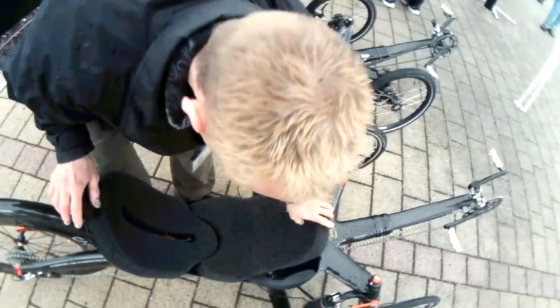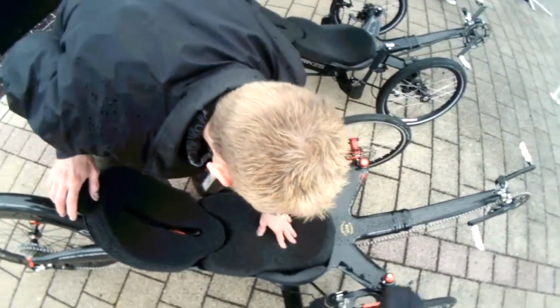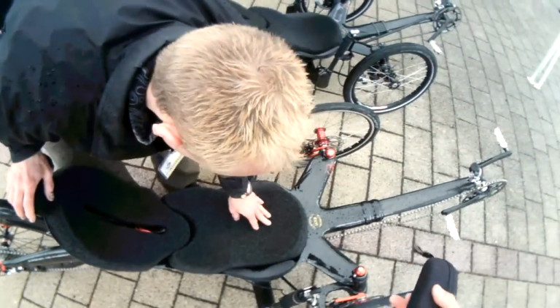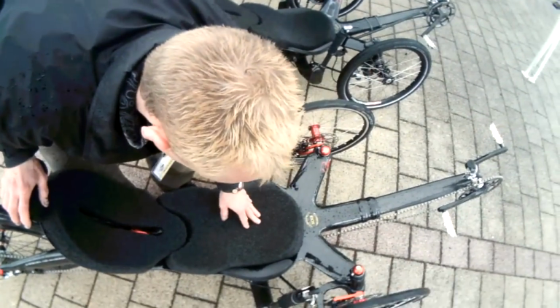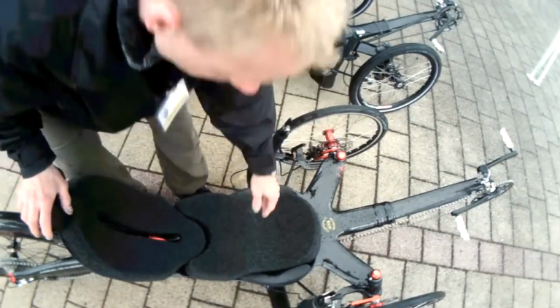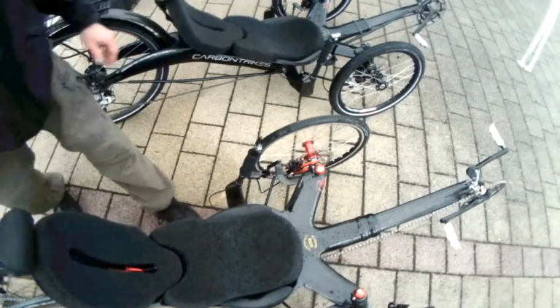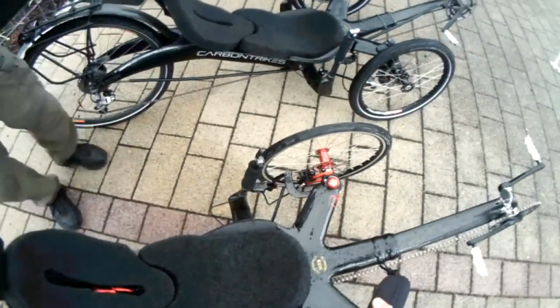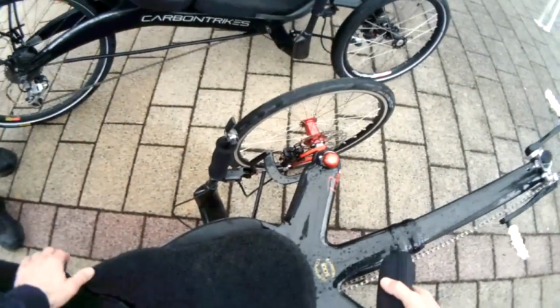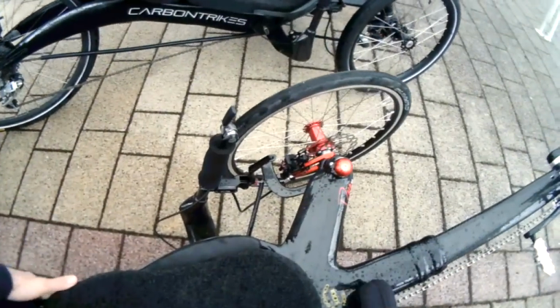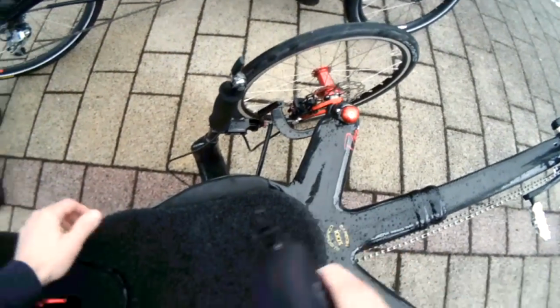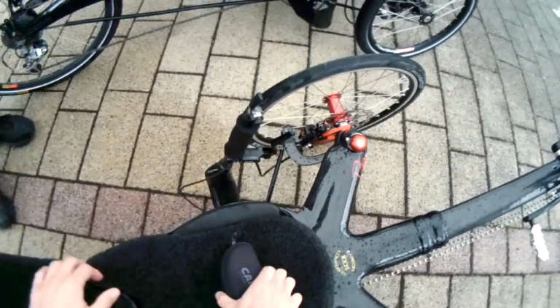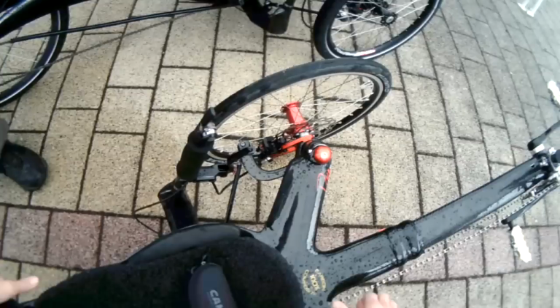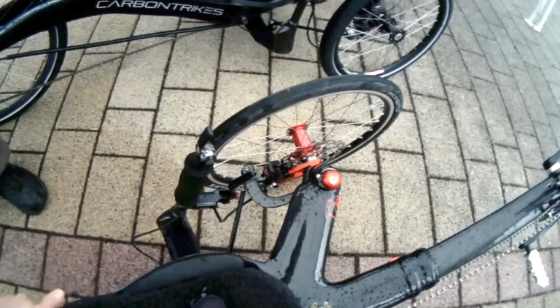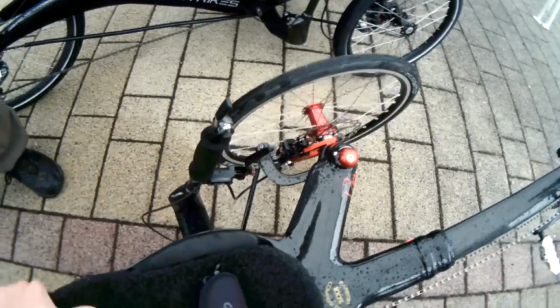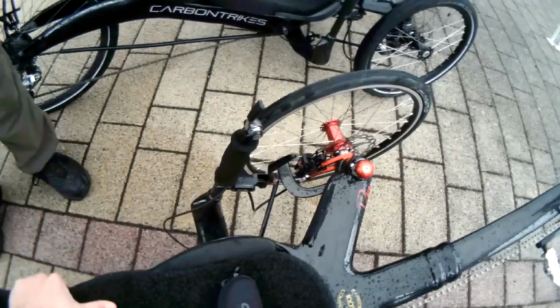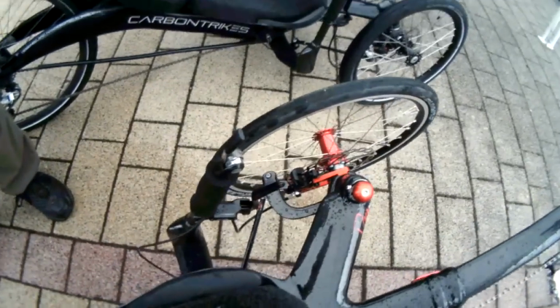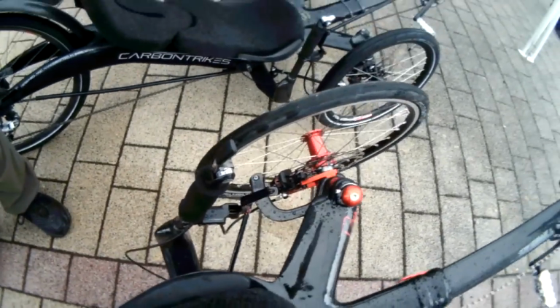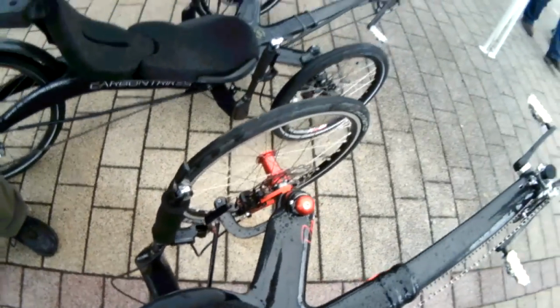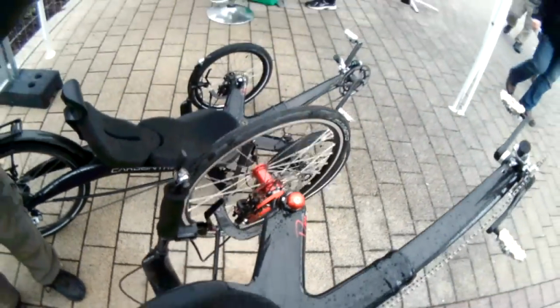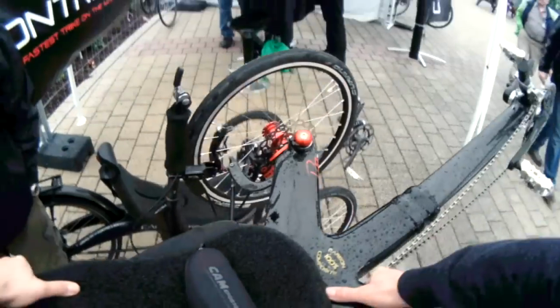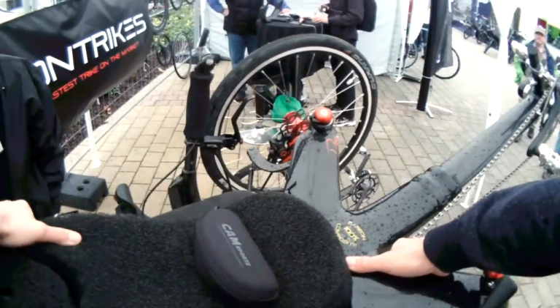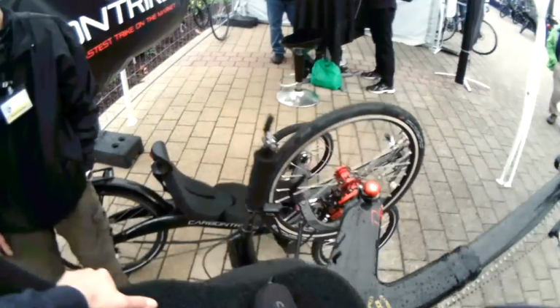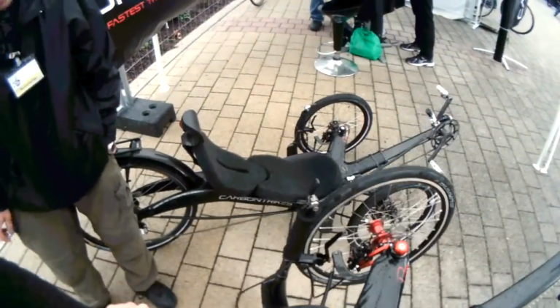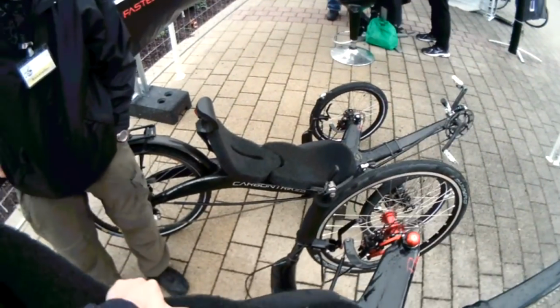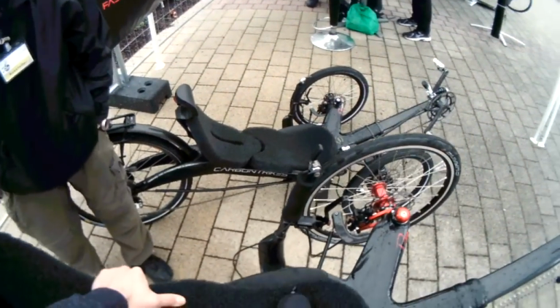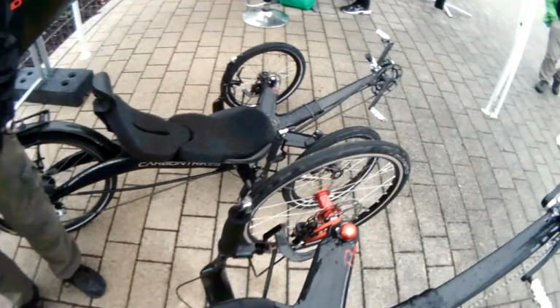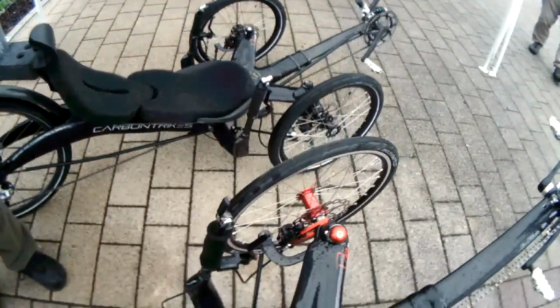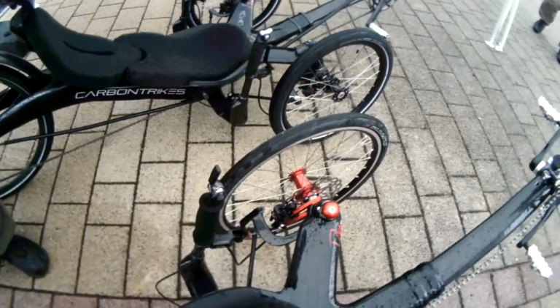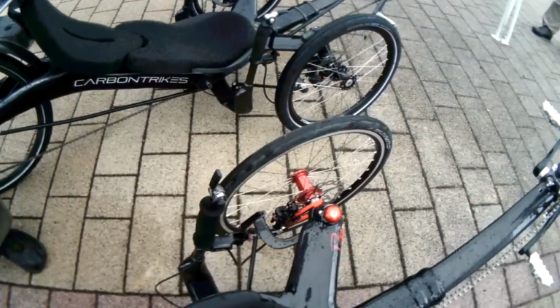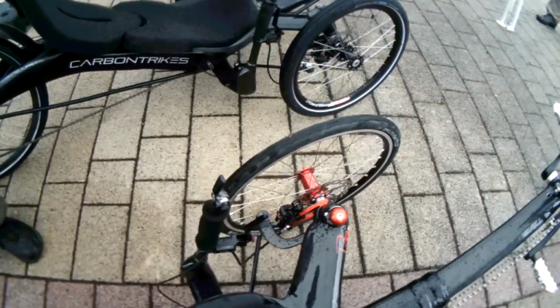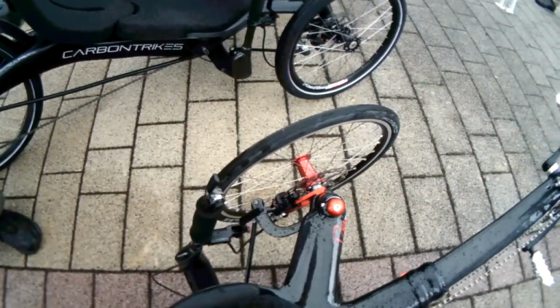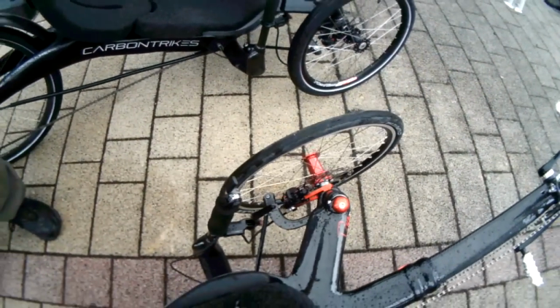May I weigh it? Yeah, you can. That's really light. It's about 12 kilos. 12 kilos? Very nice.